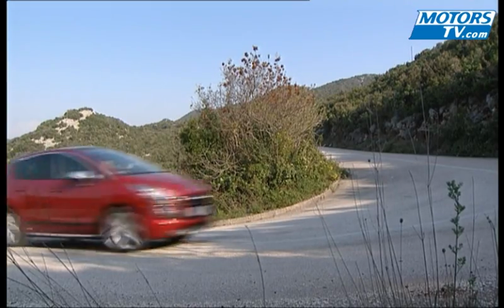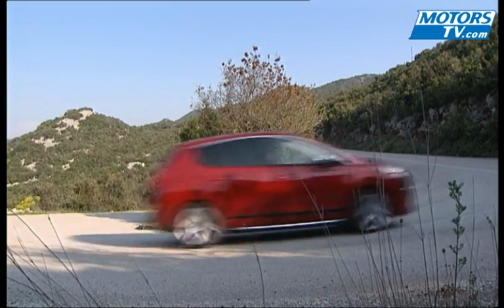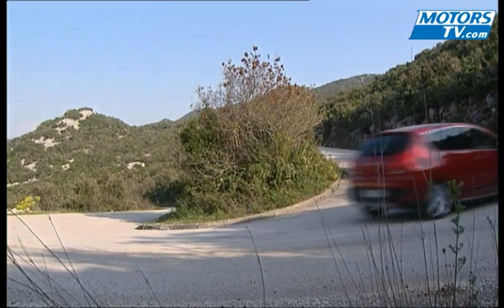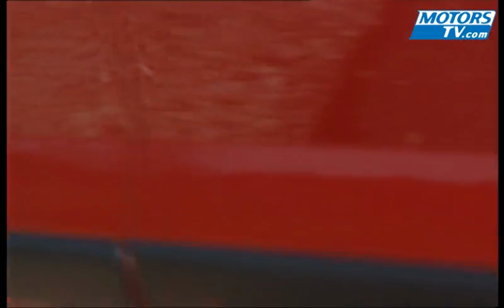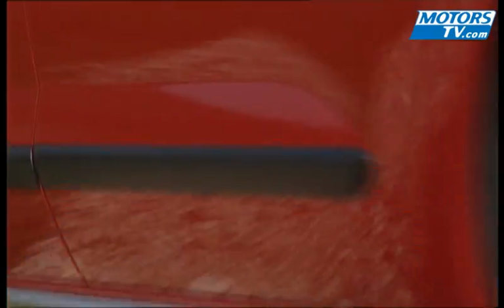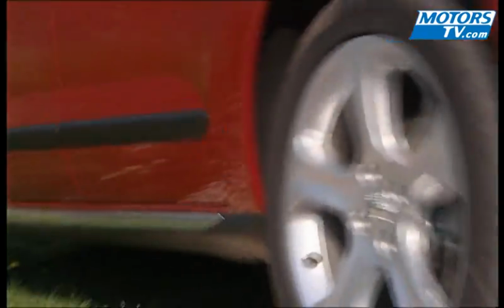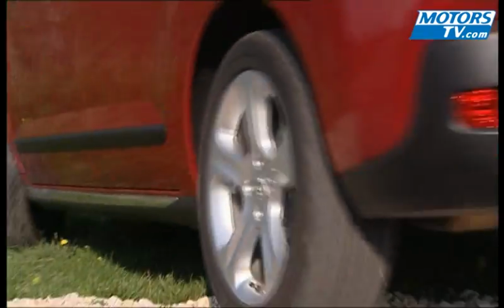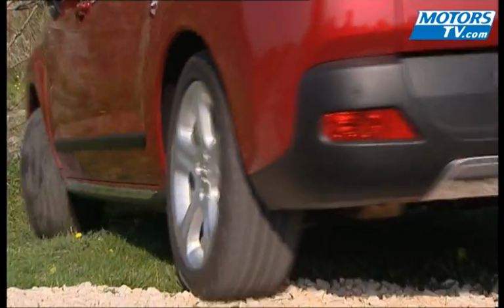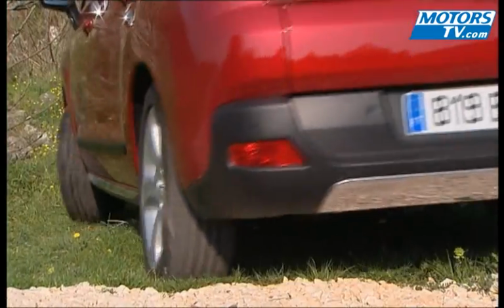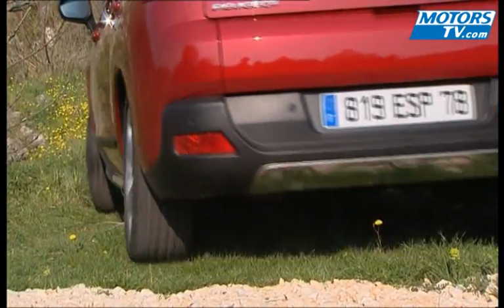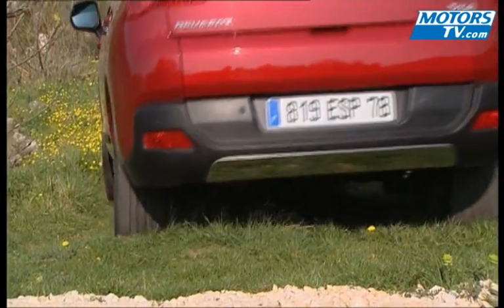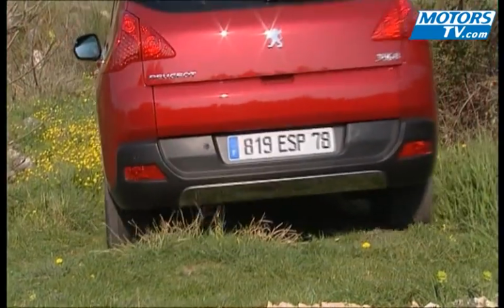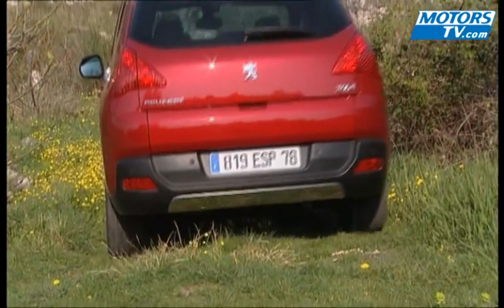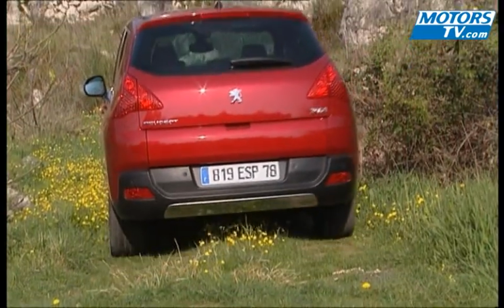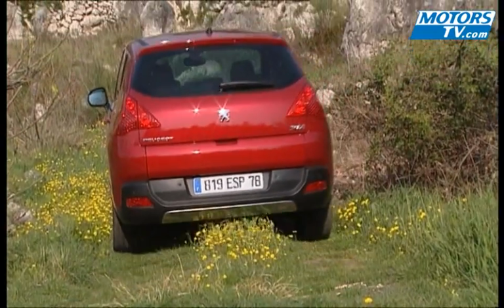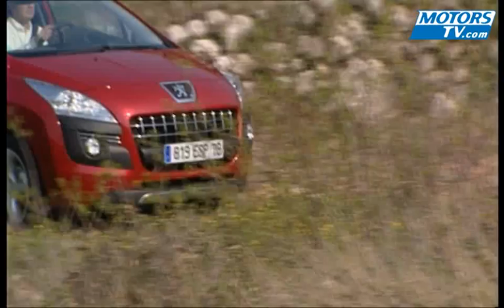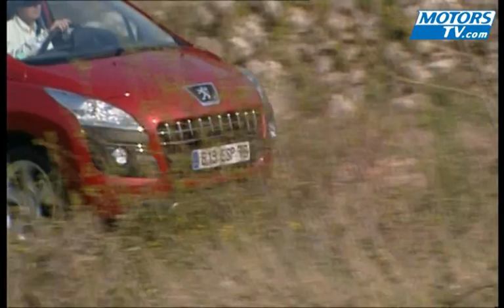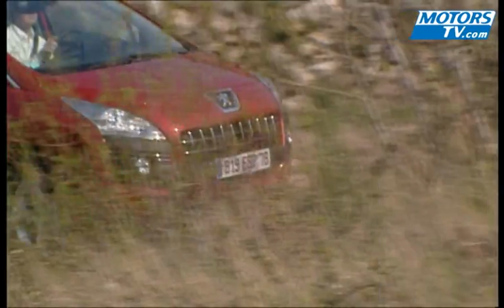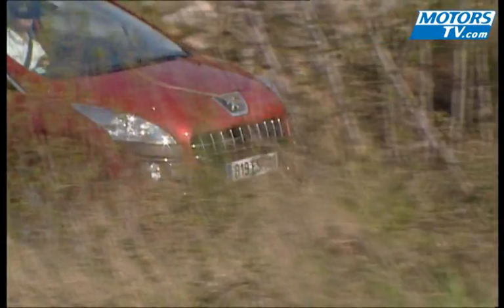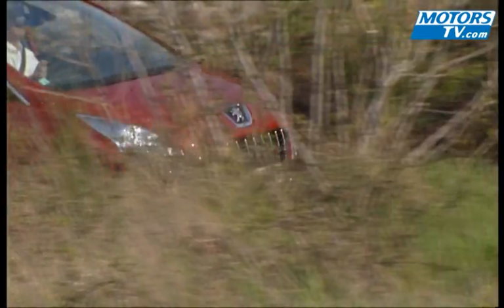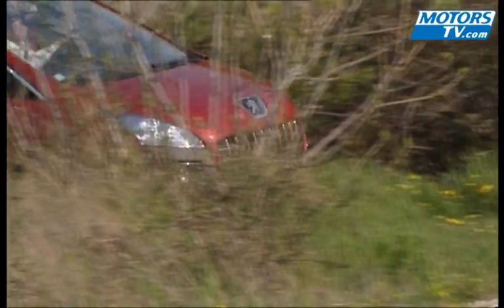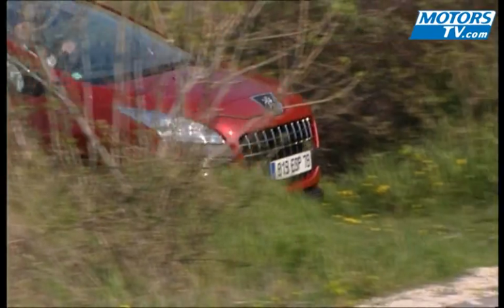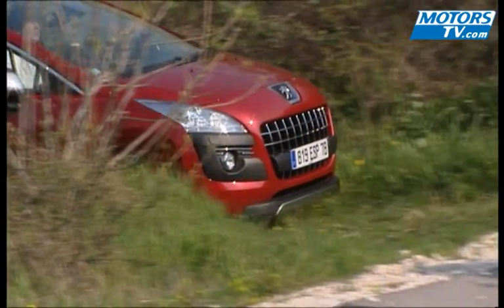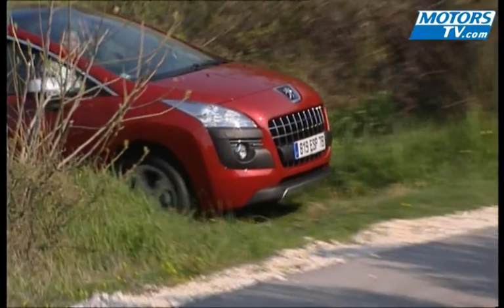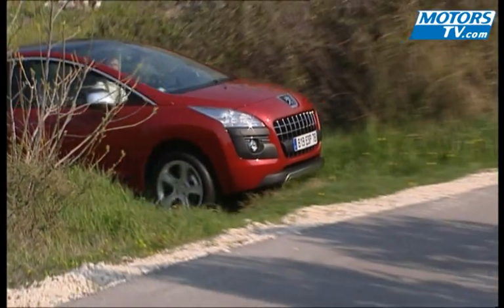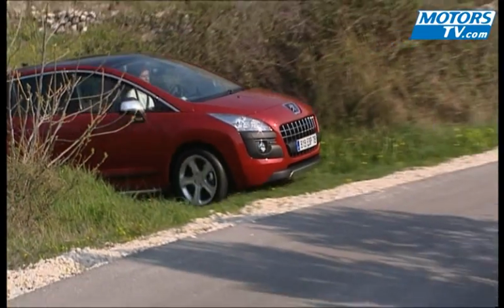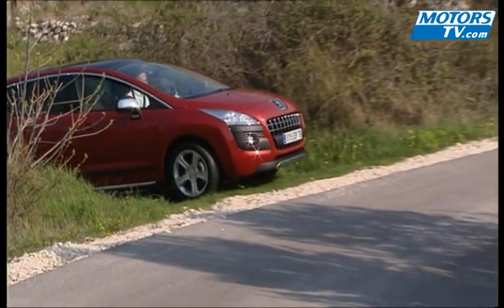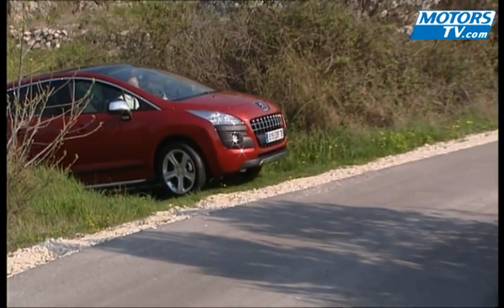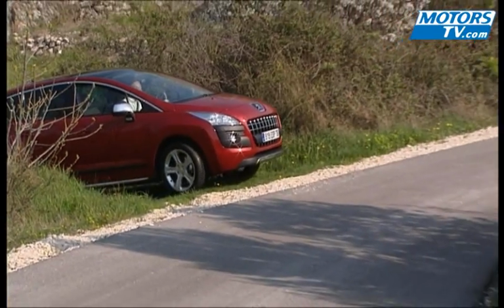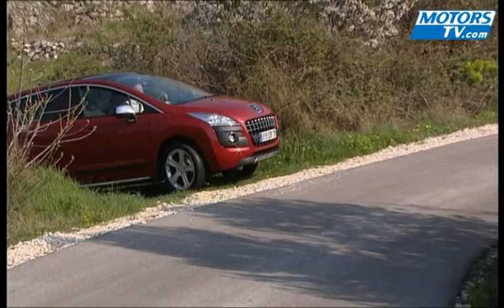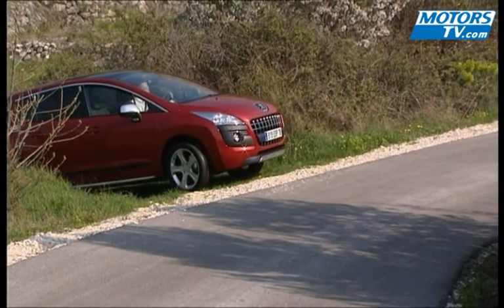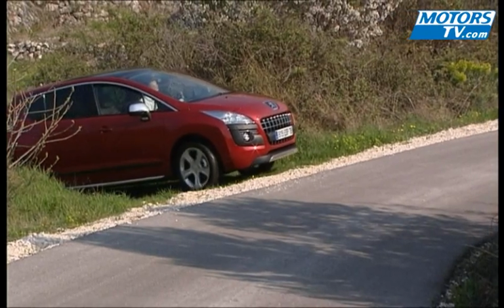The range of engines isn't bad either, whether it is an HDi or petrol motor. The 1.6 THP could even reconcile one with petrol engines again. It is, though, a shame the gear shift is a bit difficult to engage.